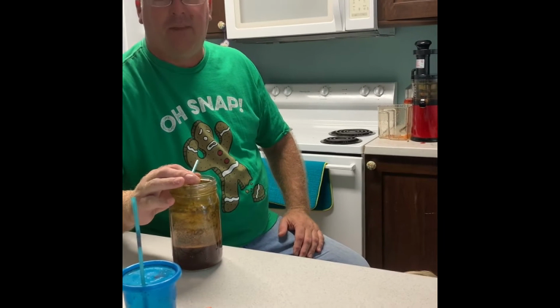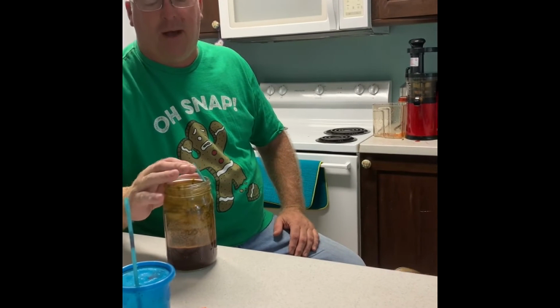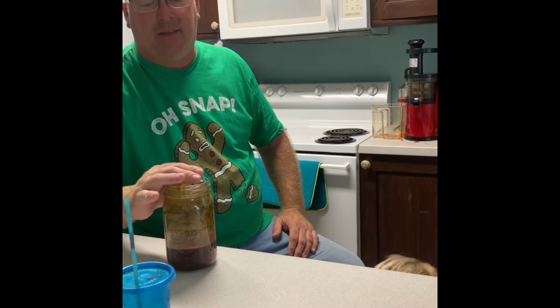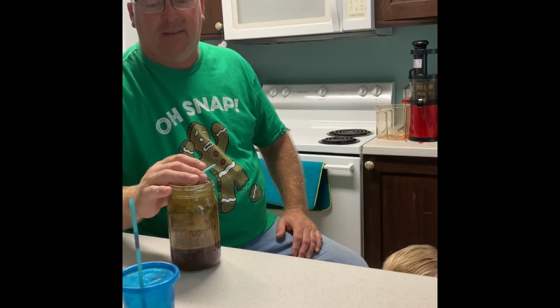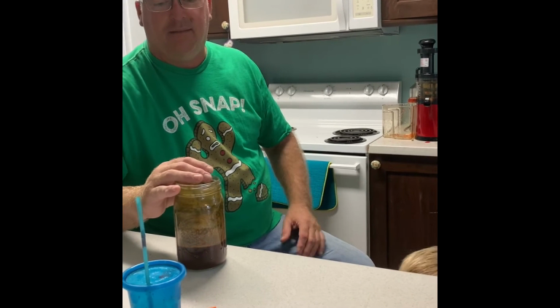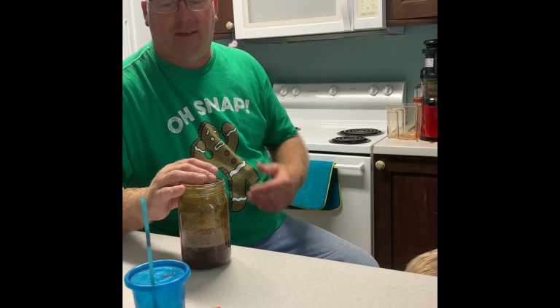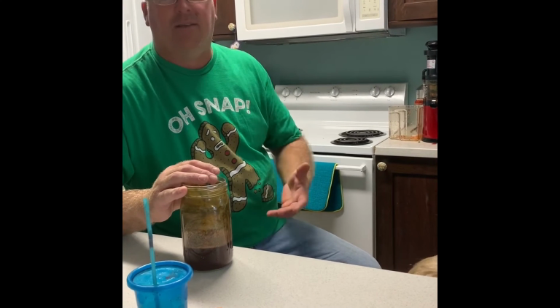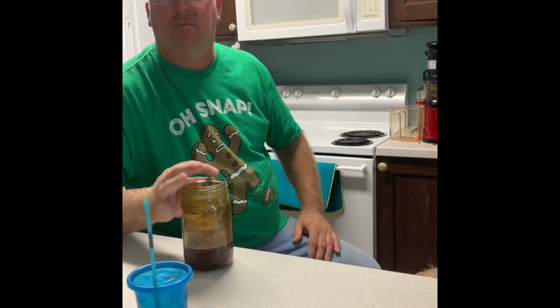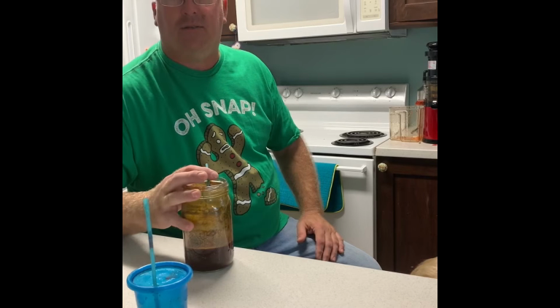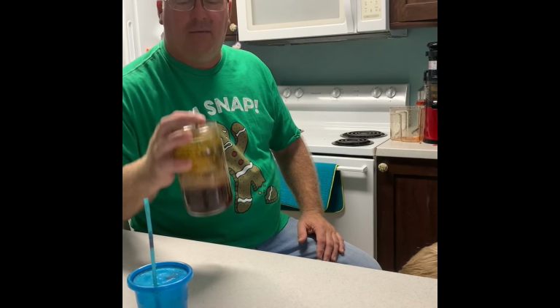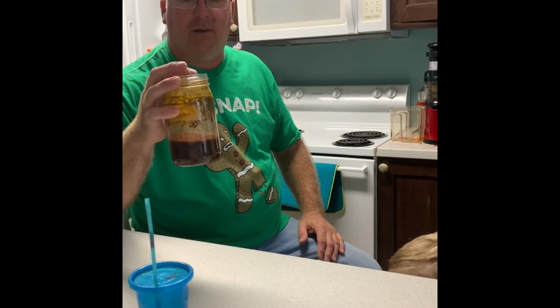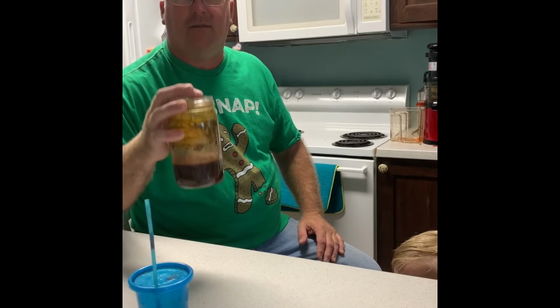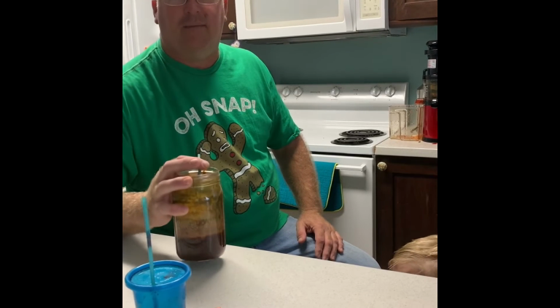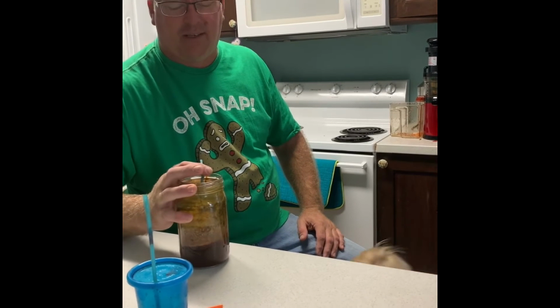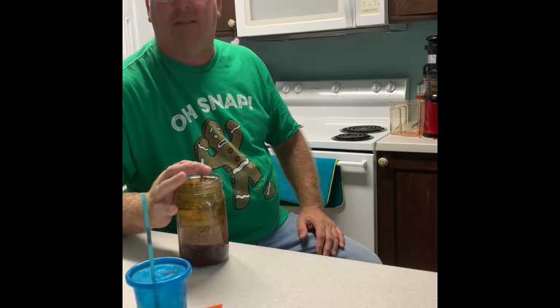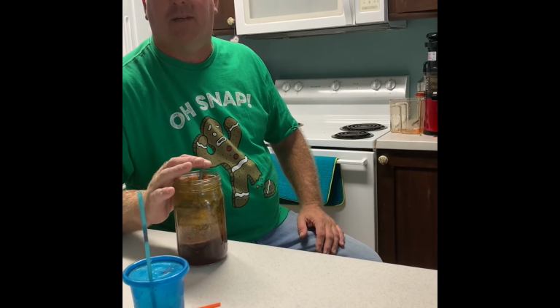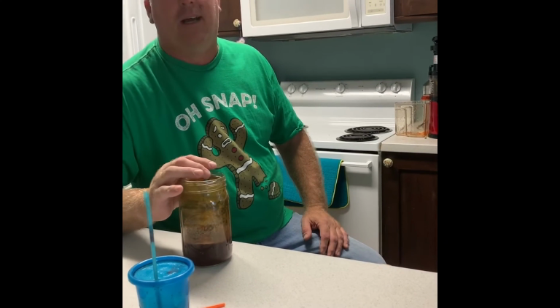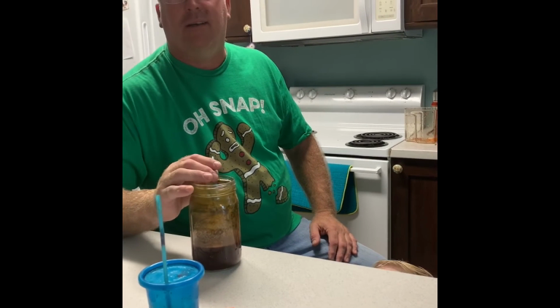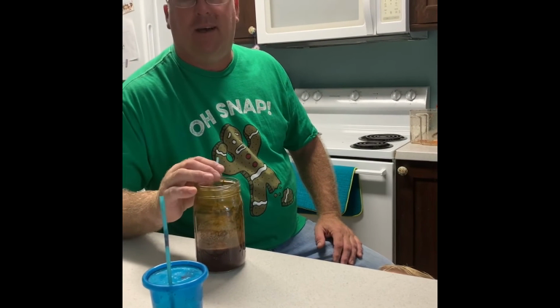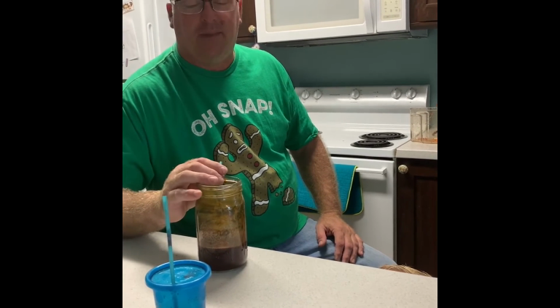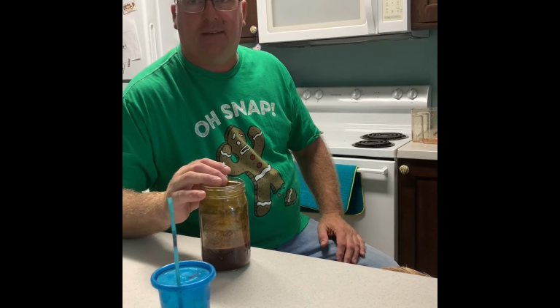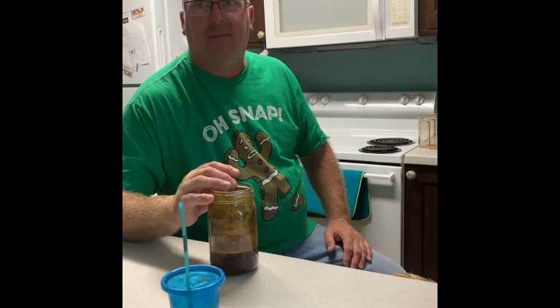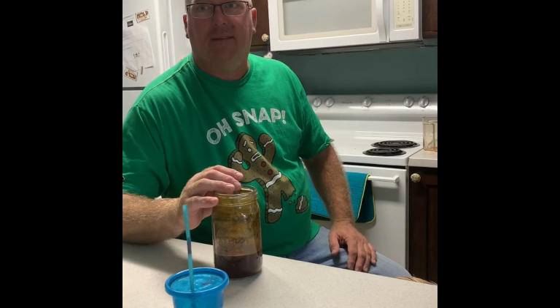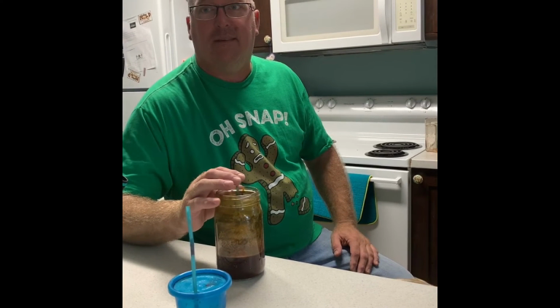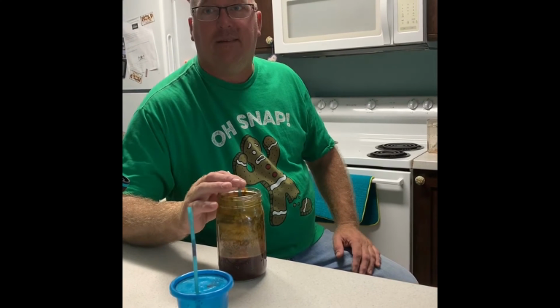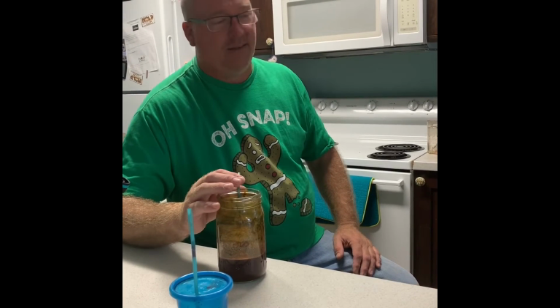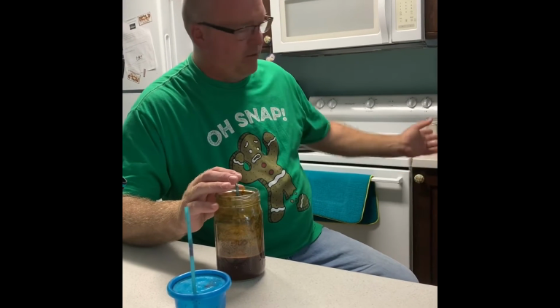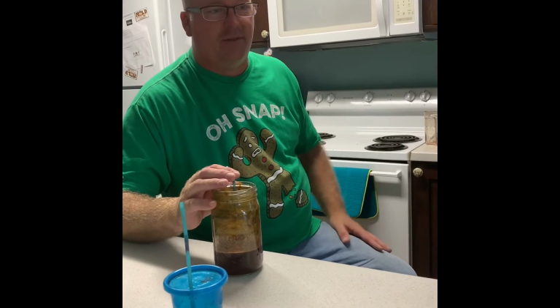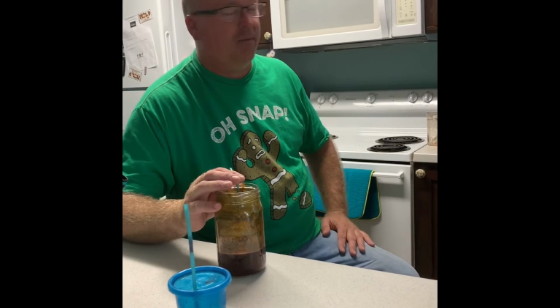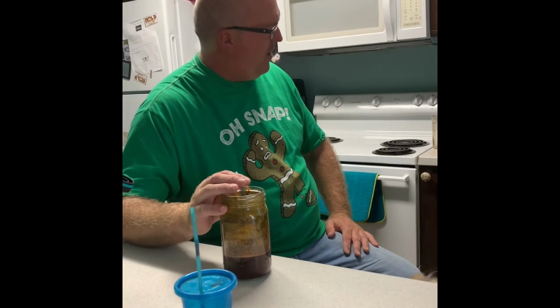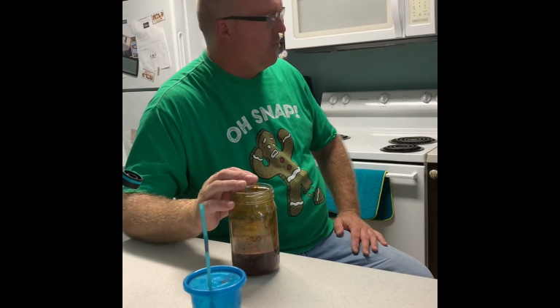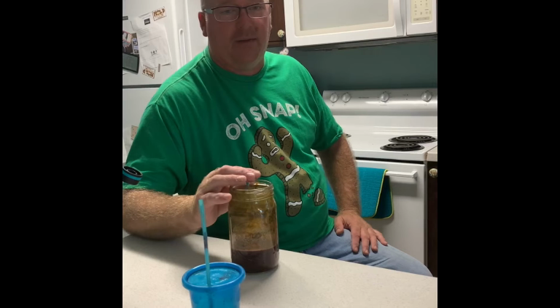I'm actually replacing two meals with this much juice, and it takes a little discipline, but it works out. There are cheaper options for juicers as well, but we found this one works really well.